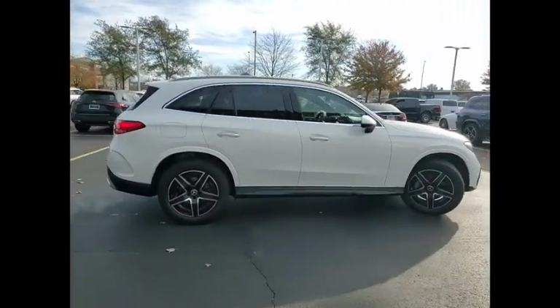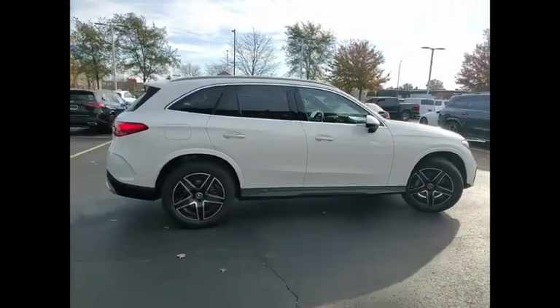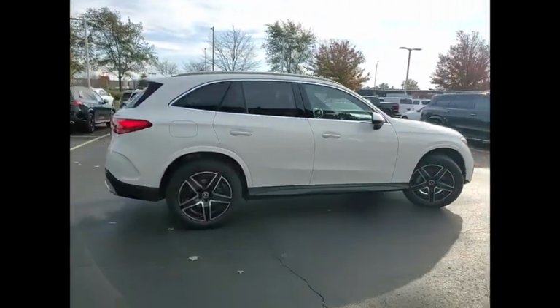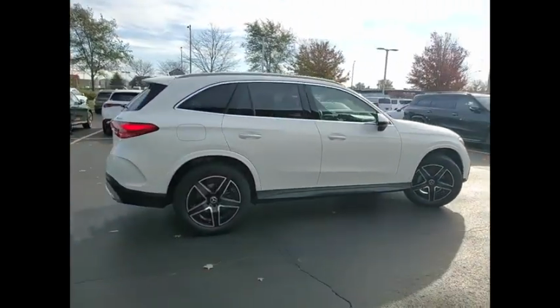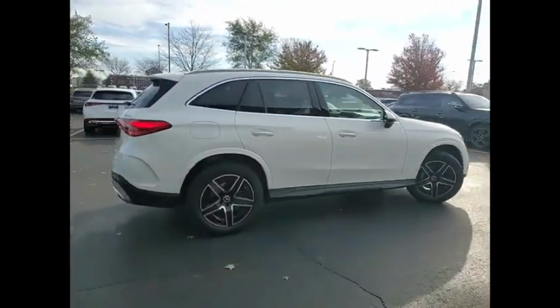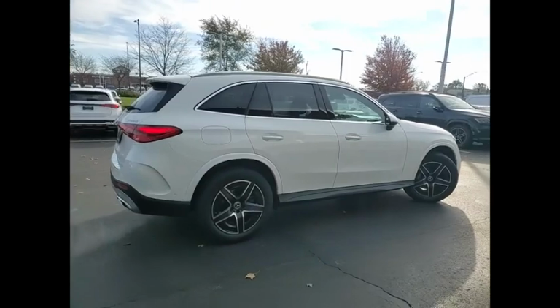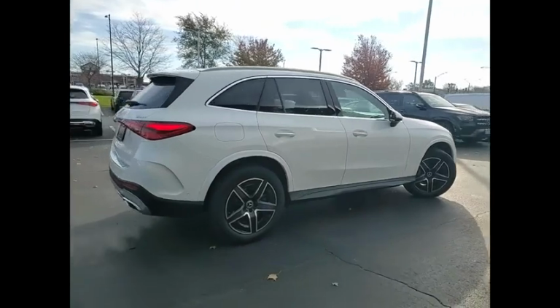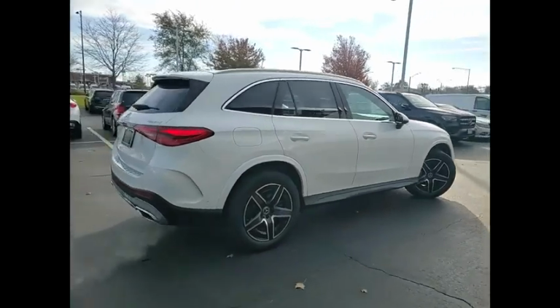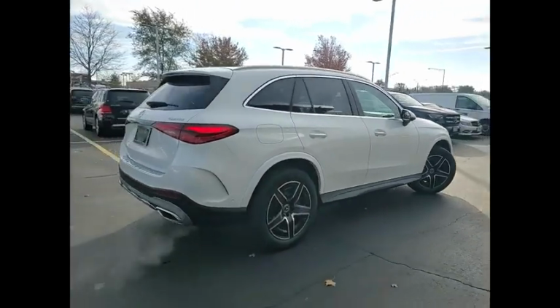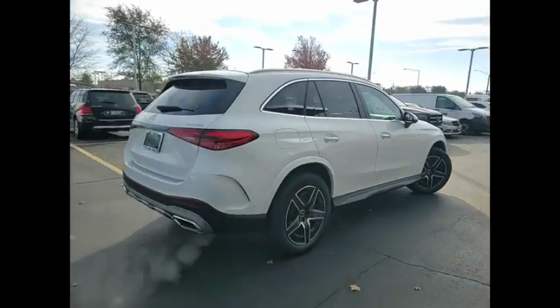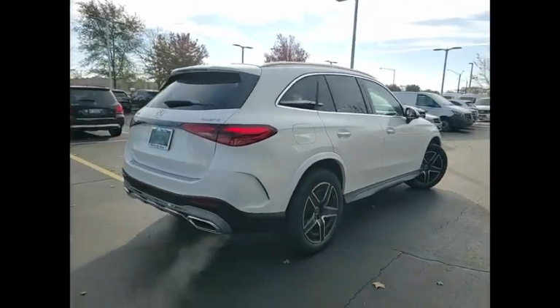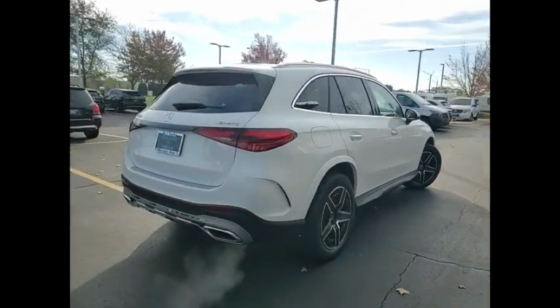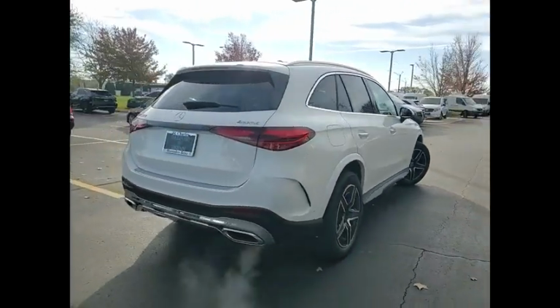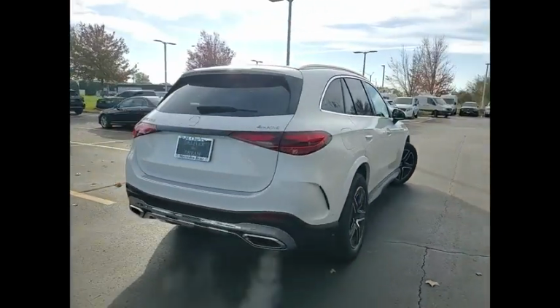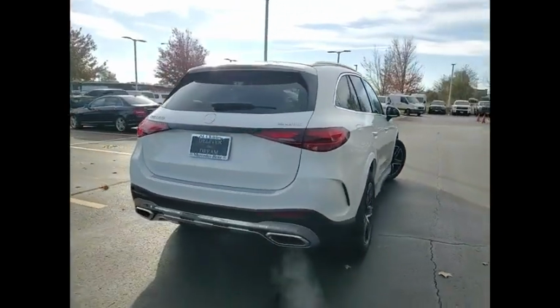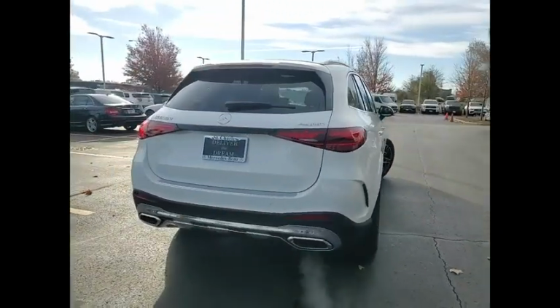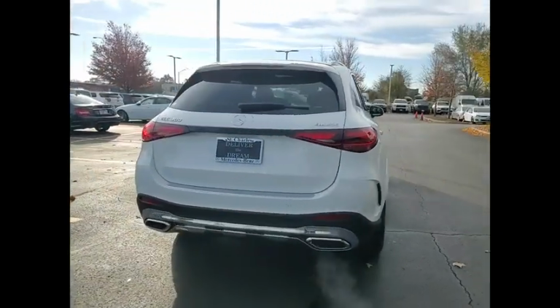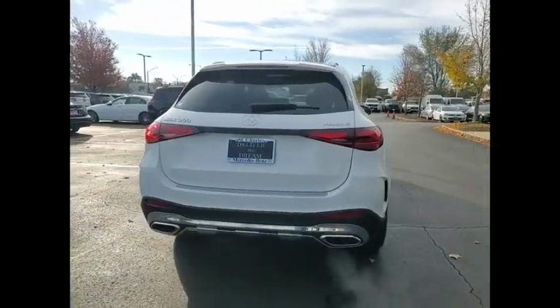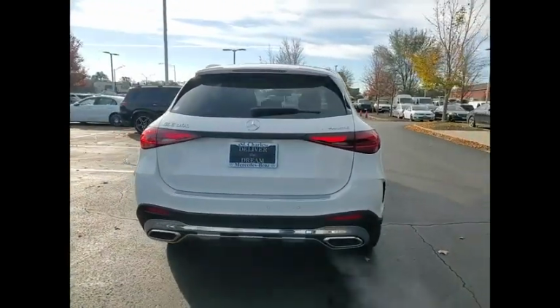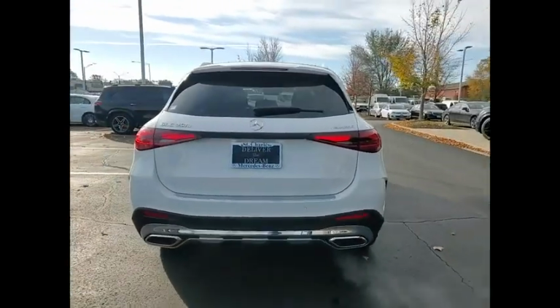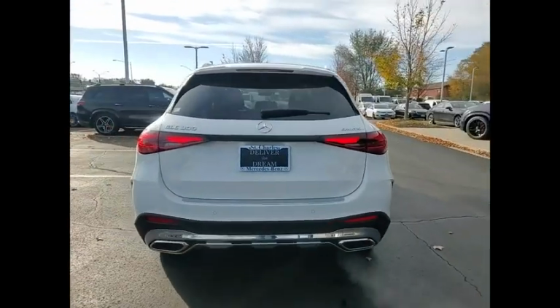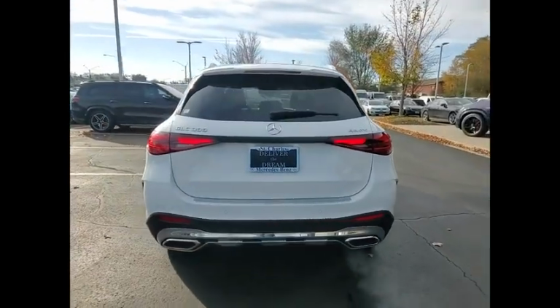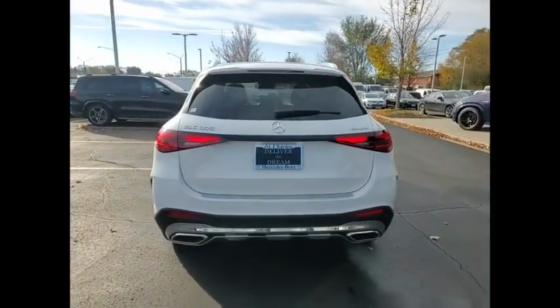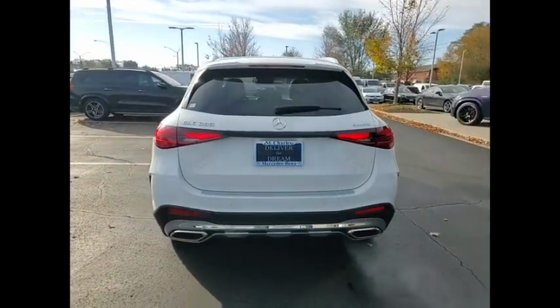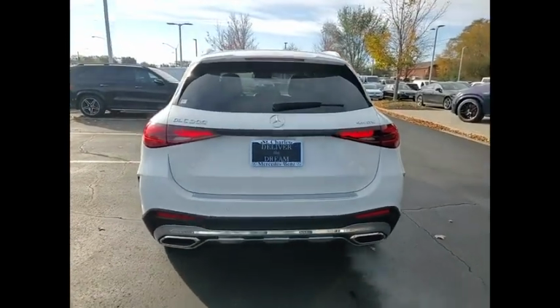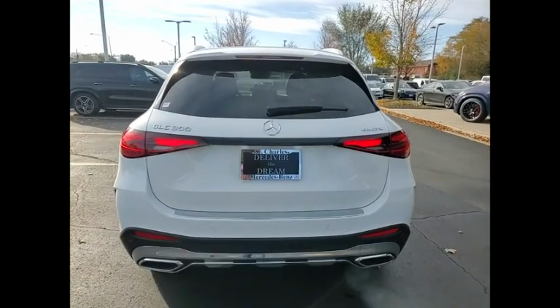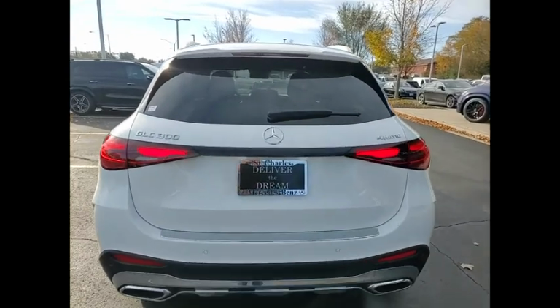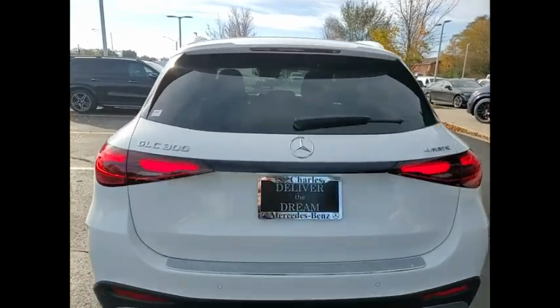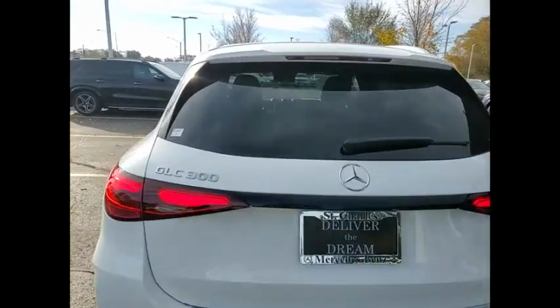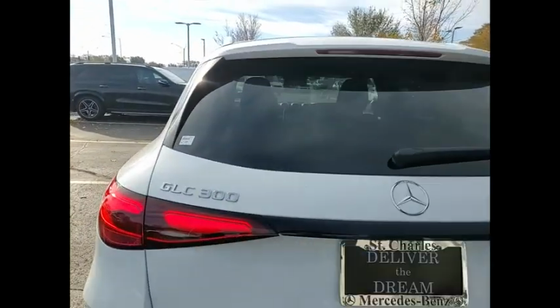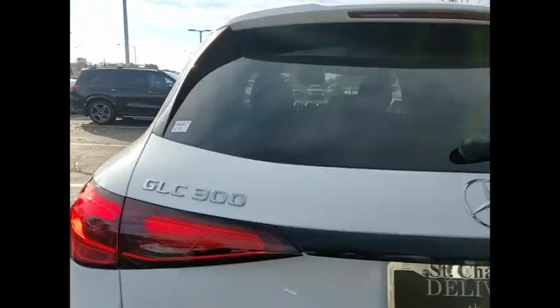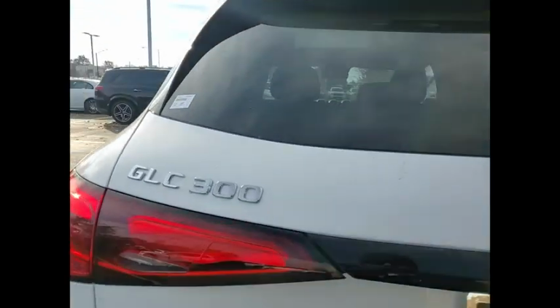A midsize SUV that's all lean muscle and has a roomy new cabin full of style and substance. Here are some of this vehicle's great options.